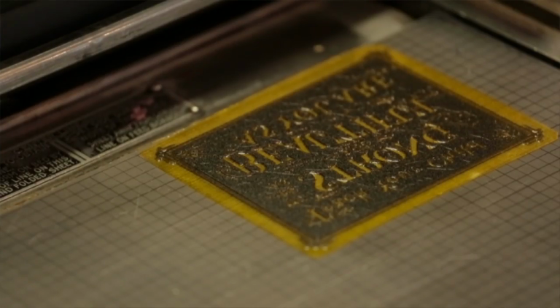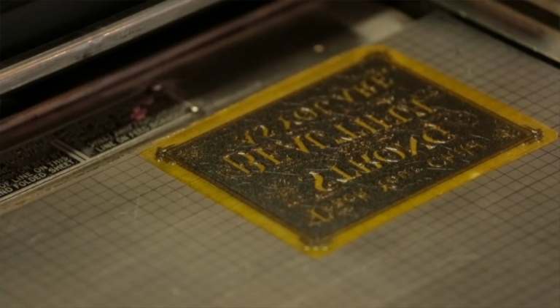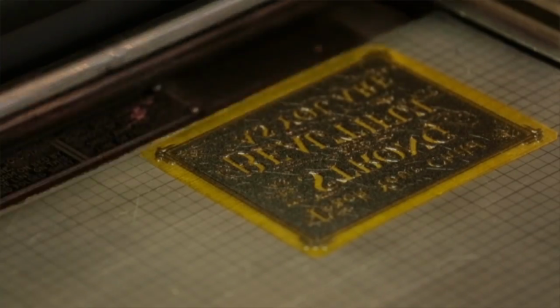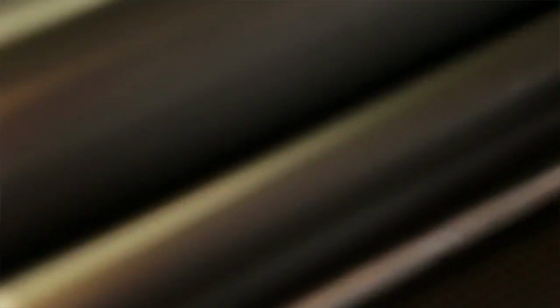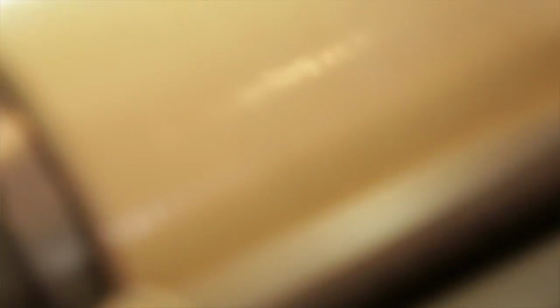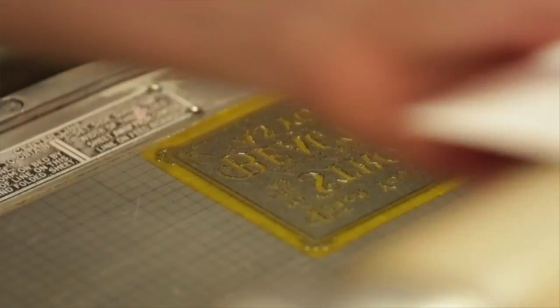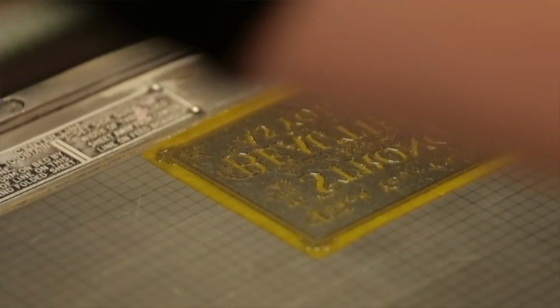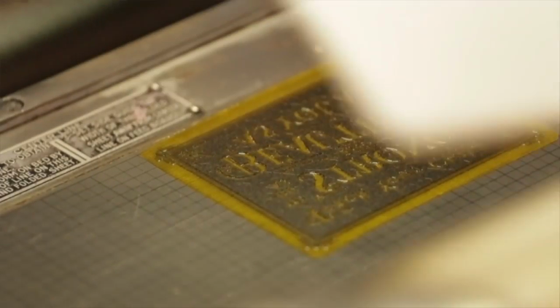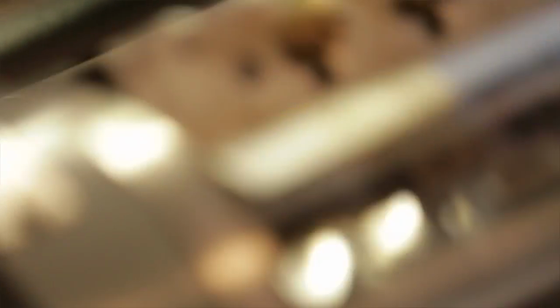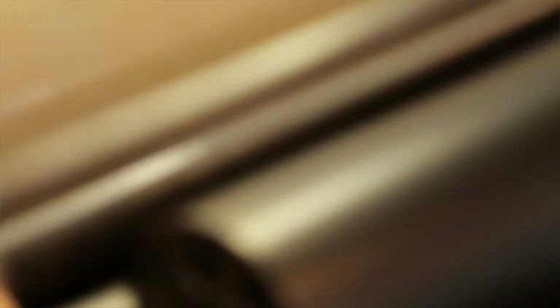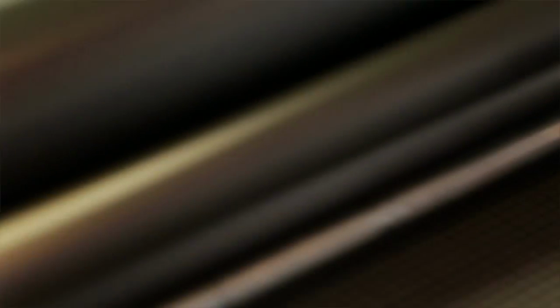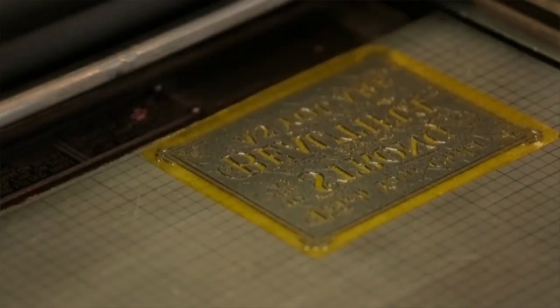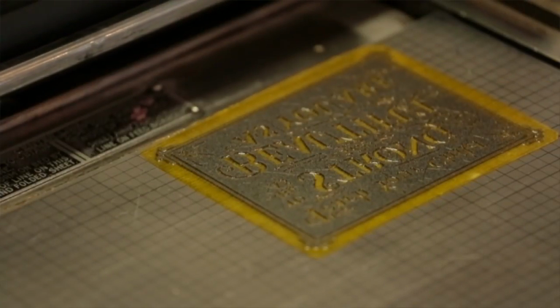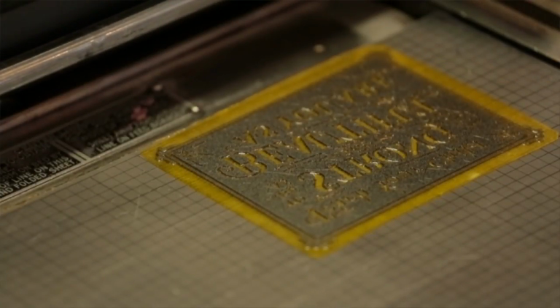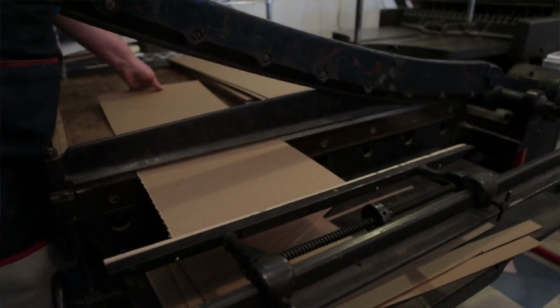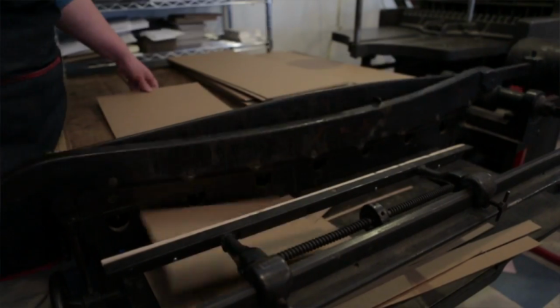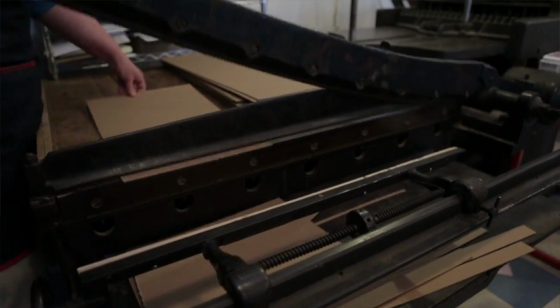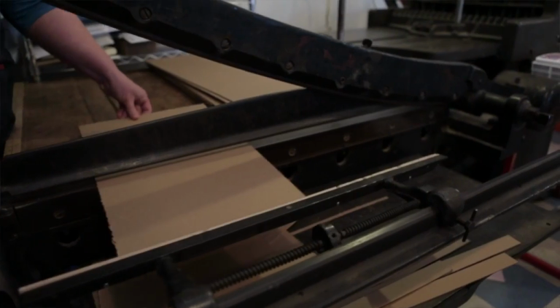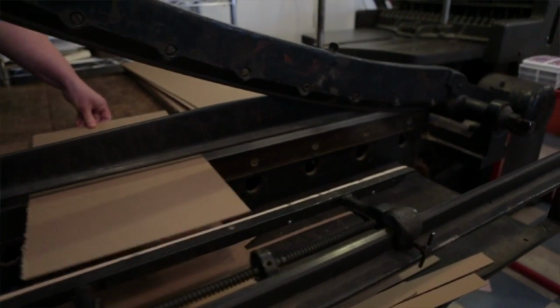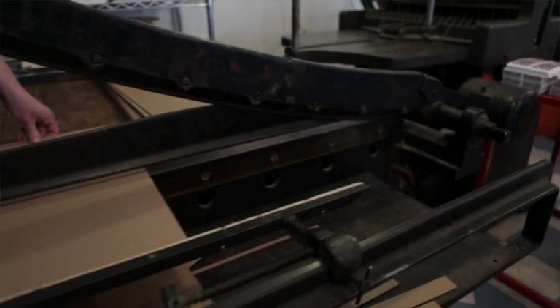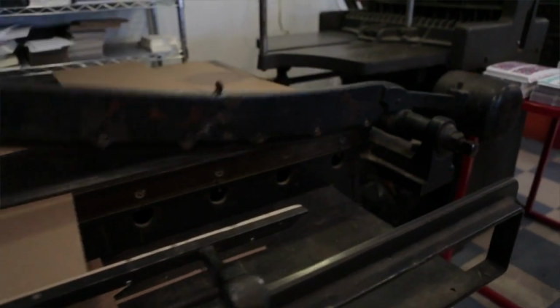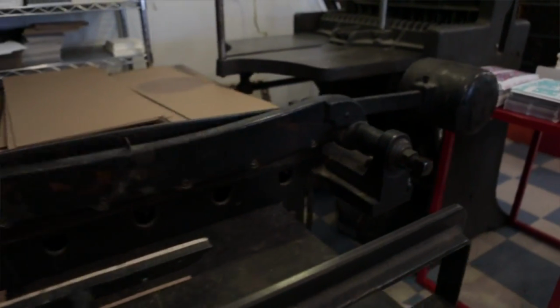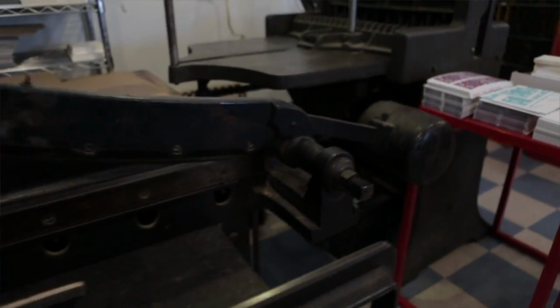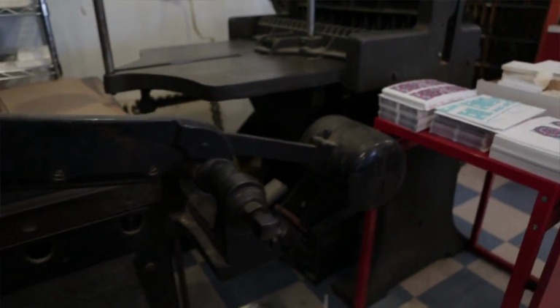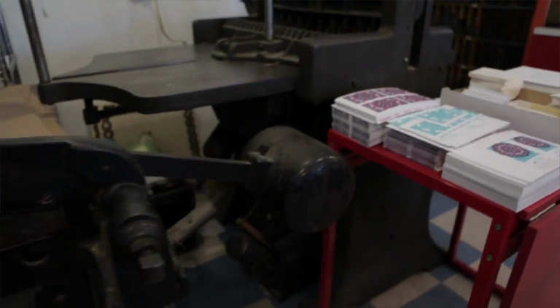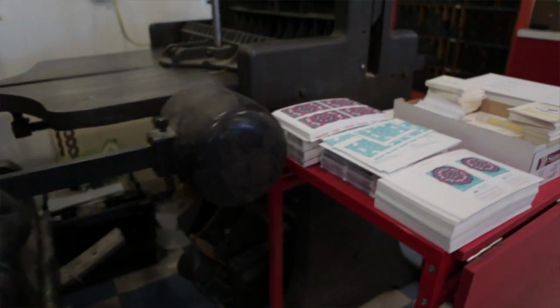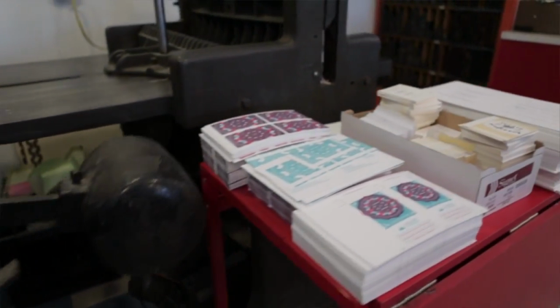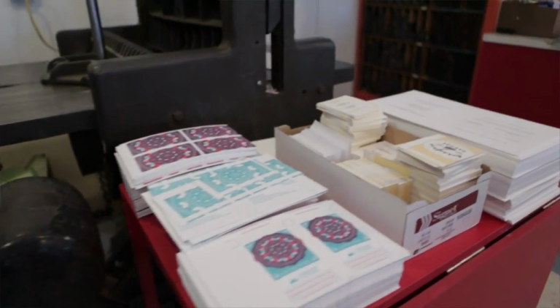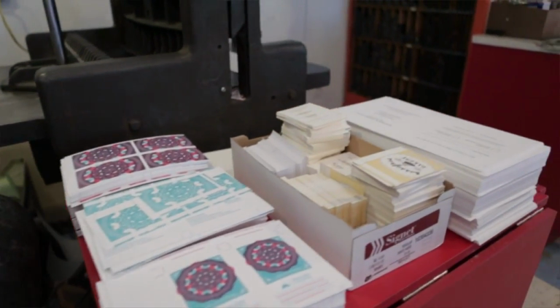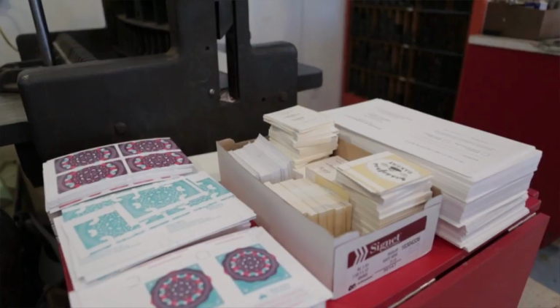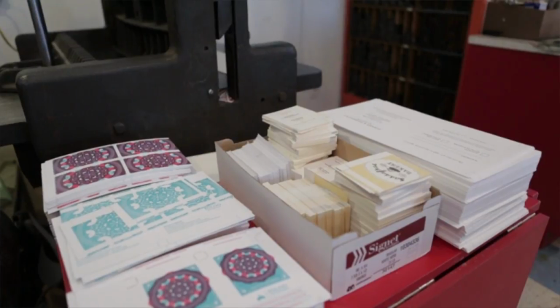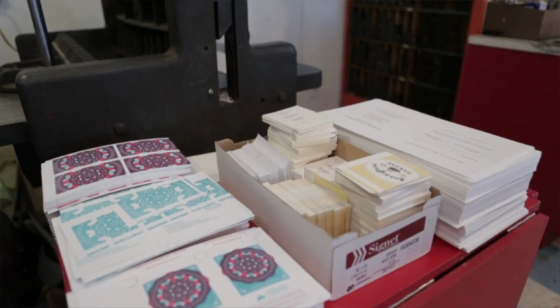After we get a project set up on press, that's really where our time is — making sure that everything is straight on paper and looks great for the customer. Our goal is to run 500 to 750 press runs each day.